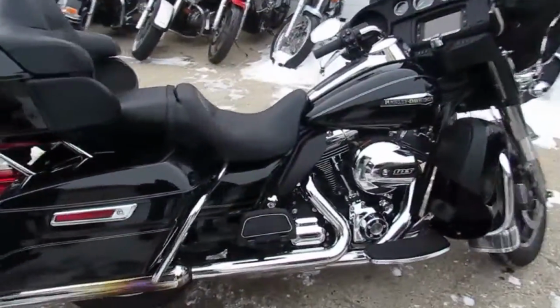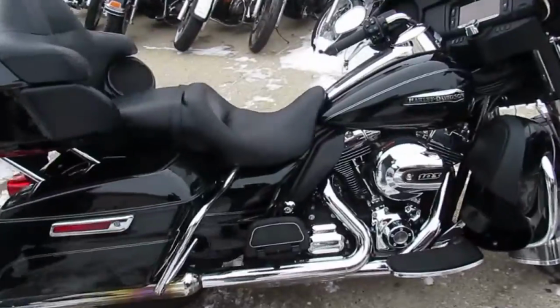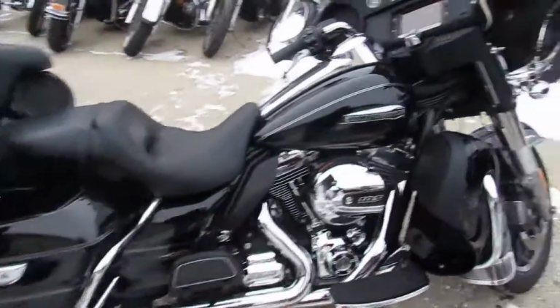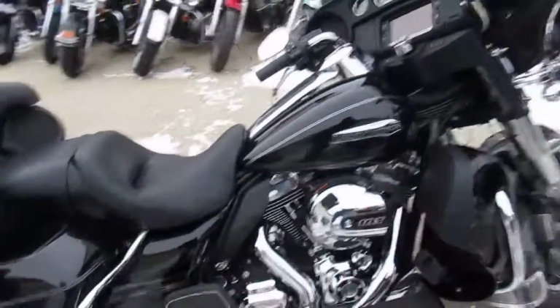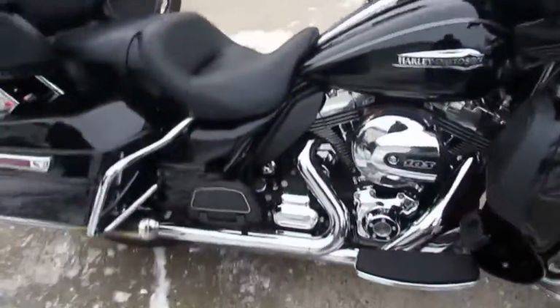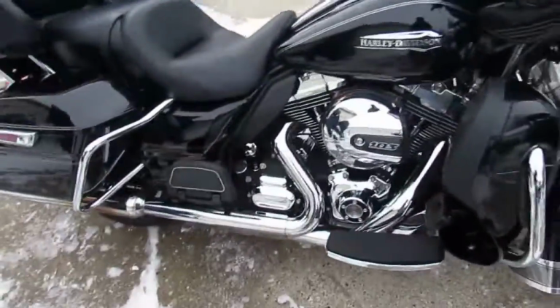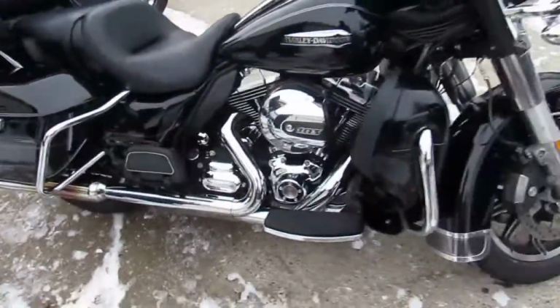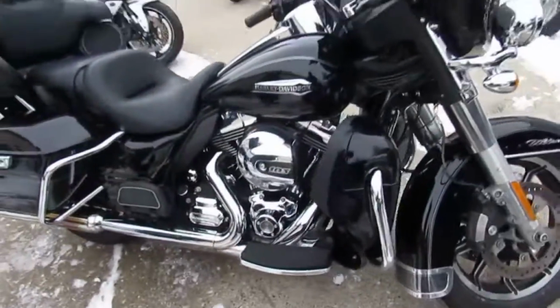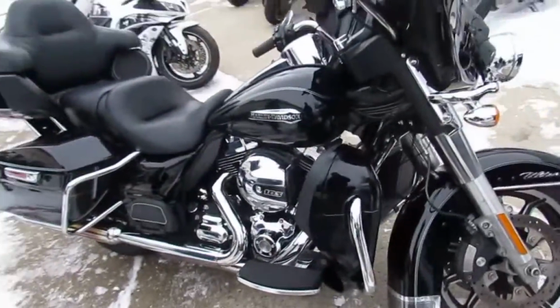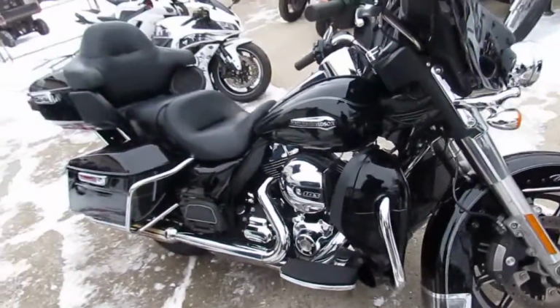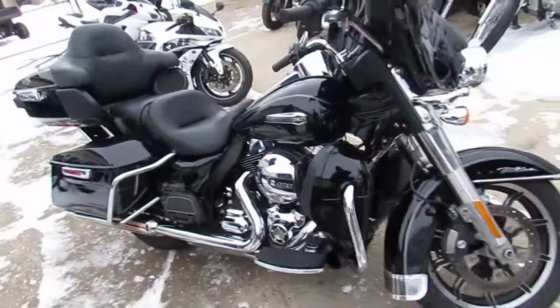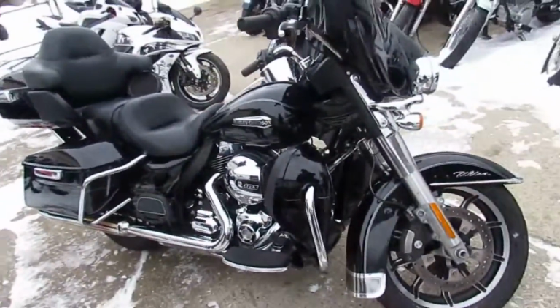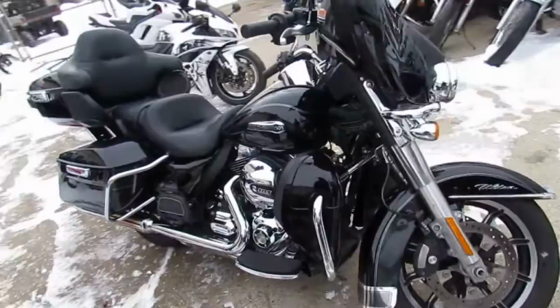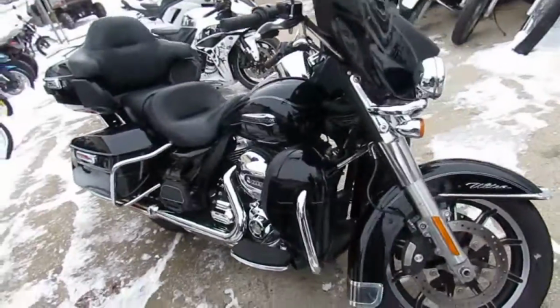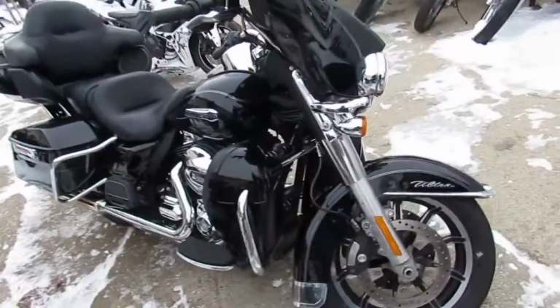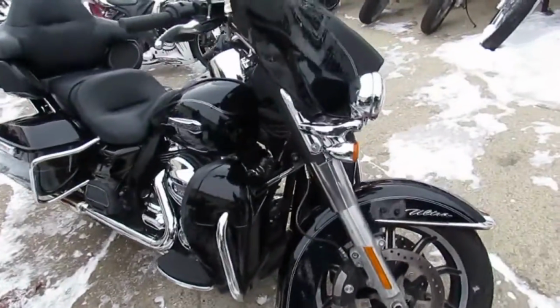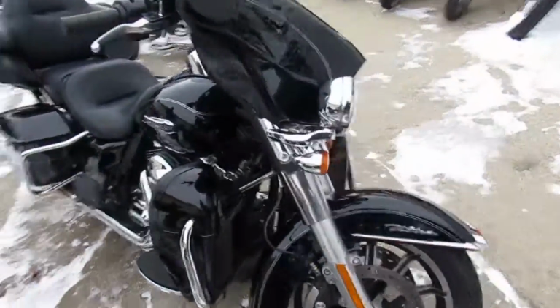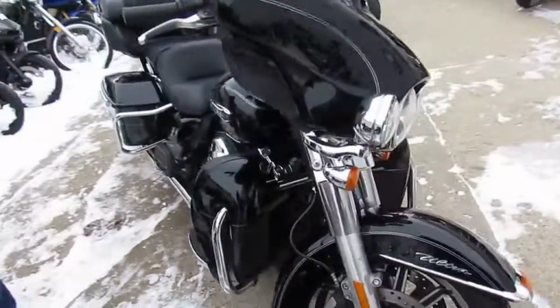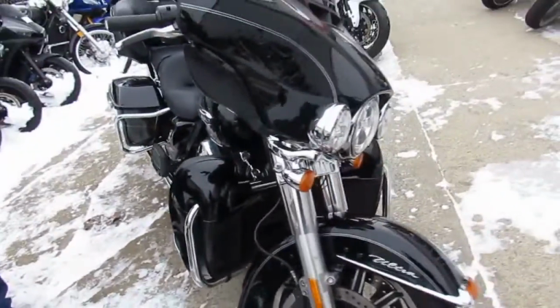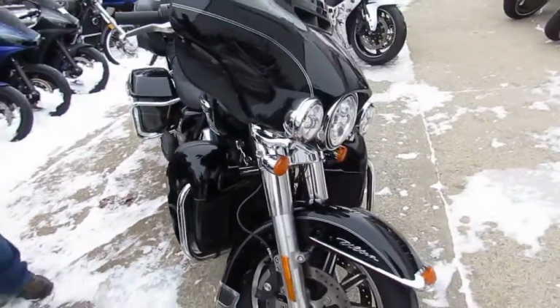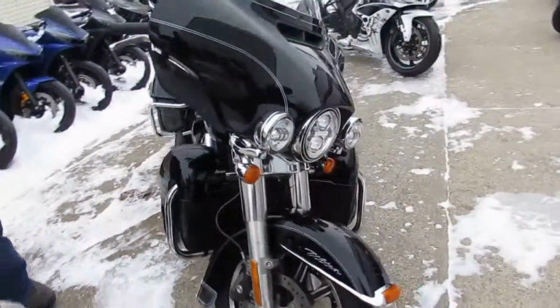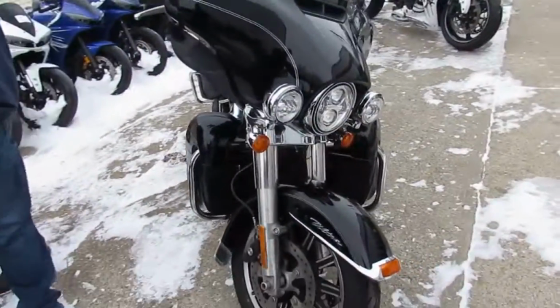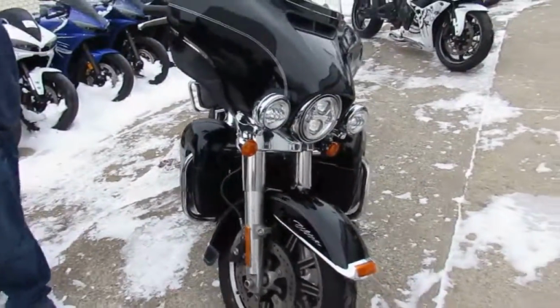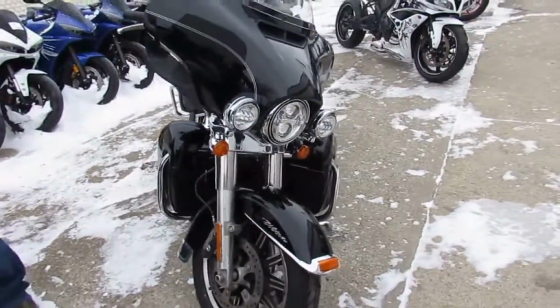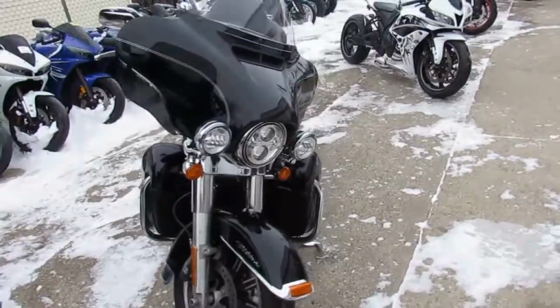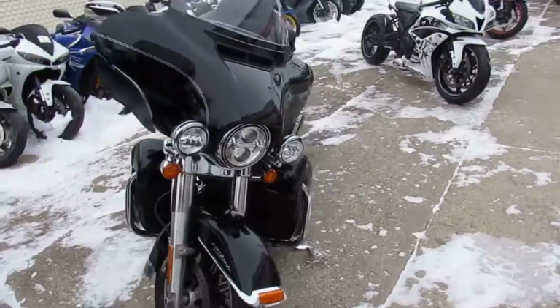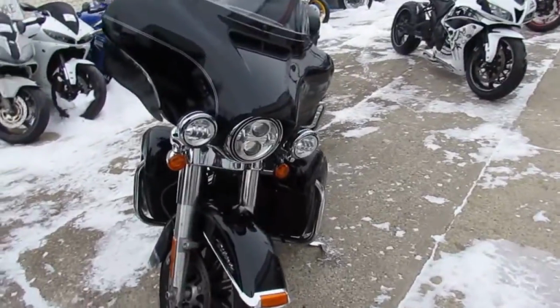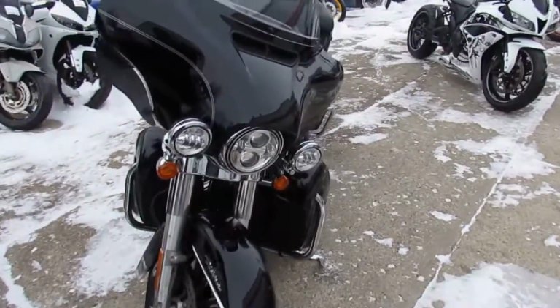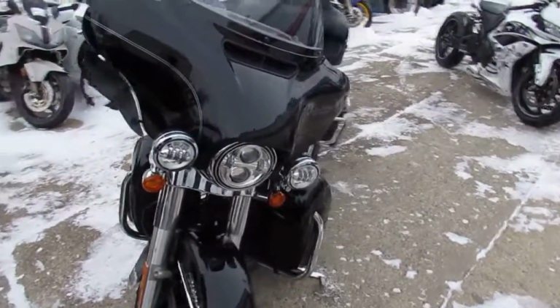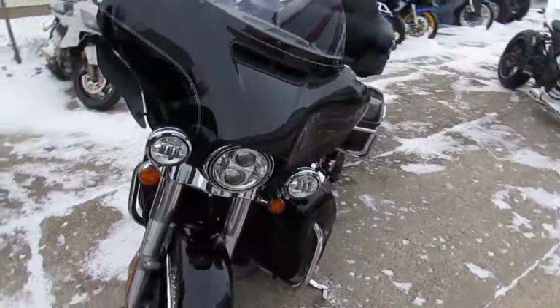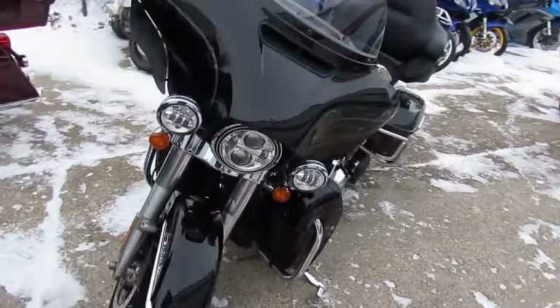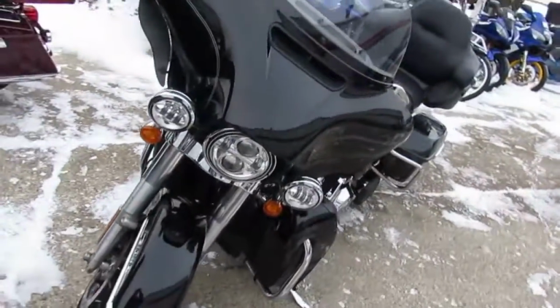The vivid gloss black paint is perfect and the chrome shines like brand new. Fill up the saddlebags and trunk, set the cruise, turn up the radio, and hit the open road for only $17,999 or monthly payments as low as $259, guys.